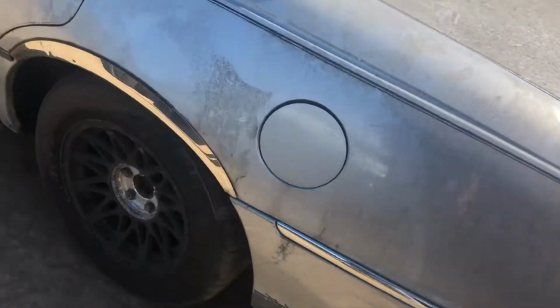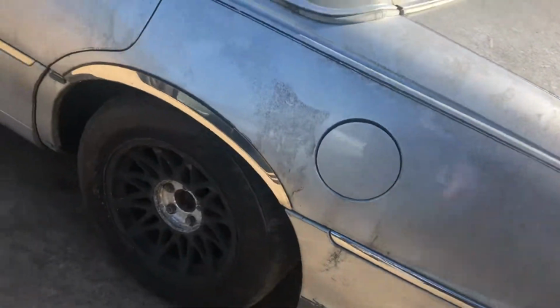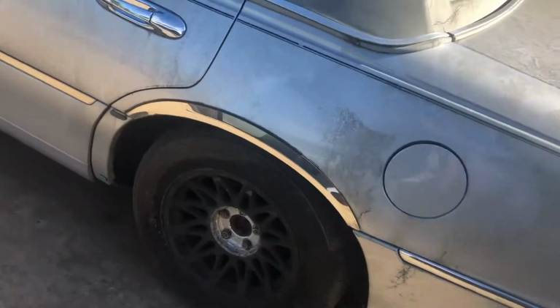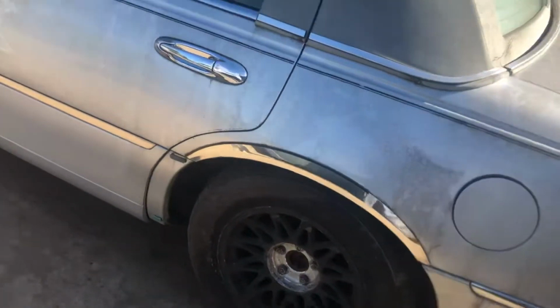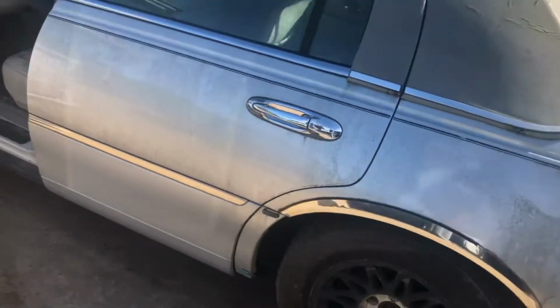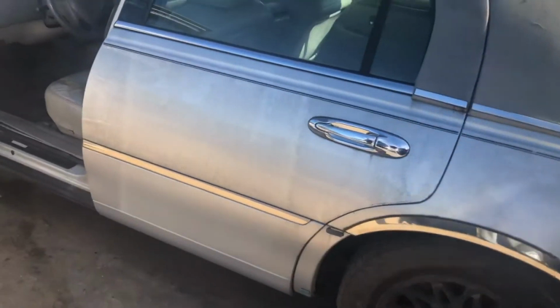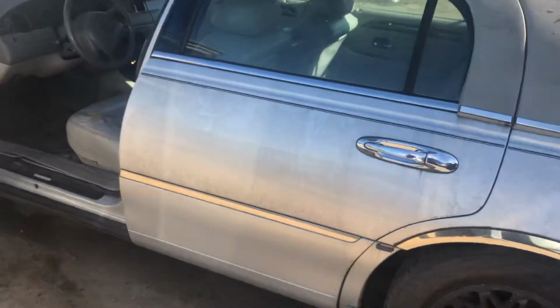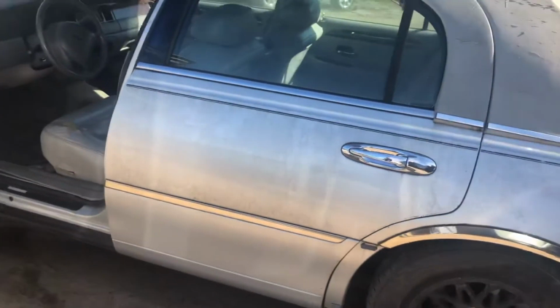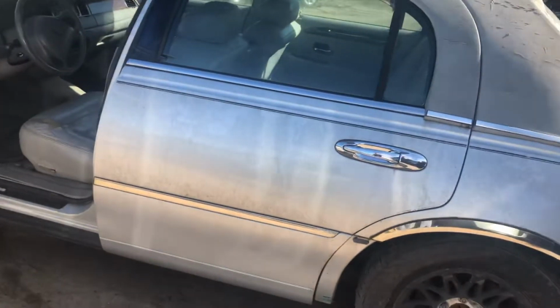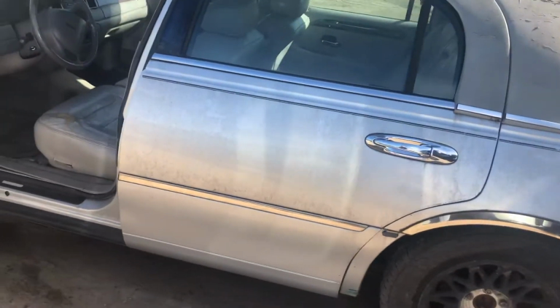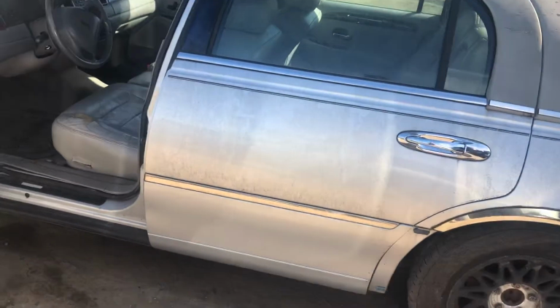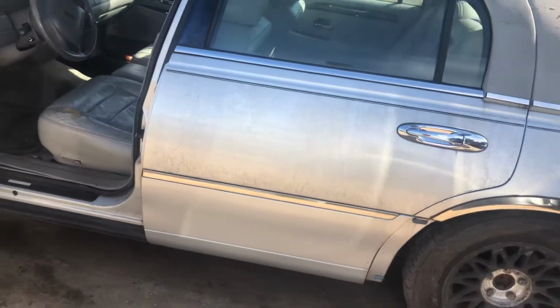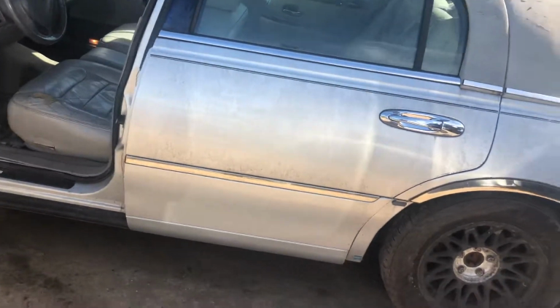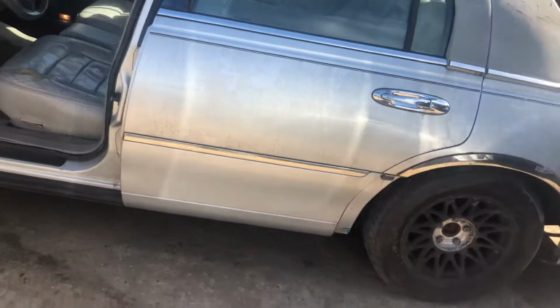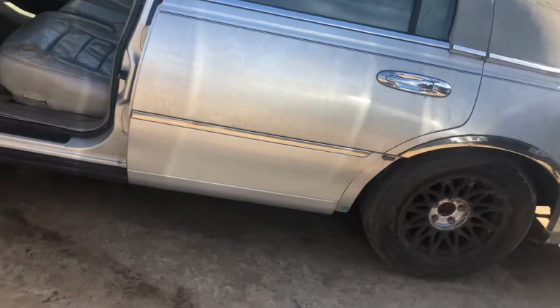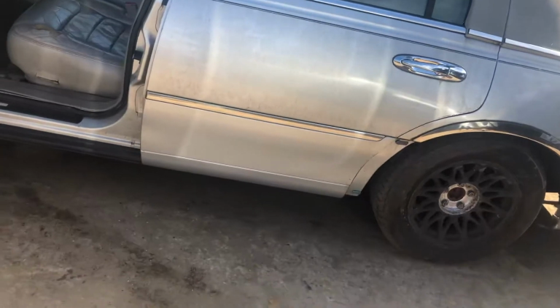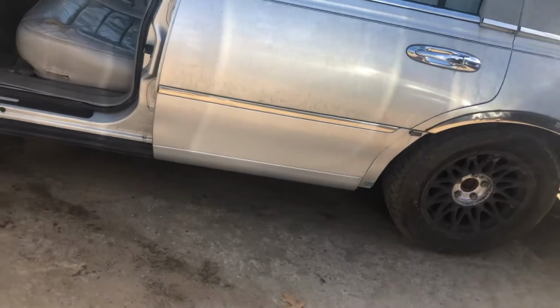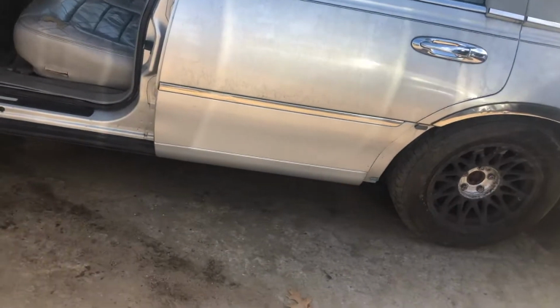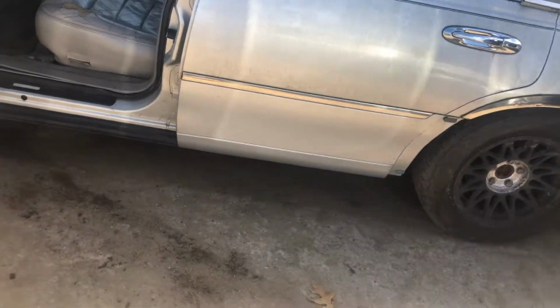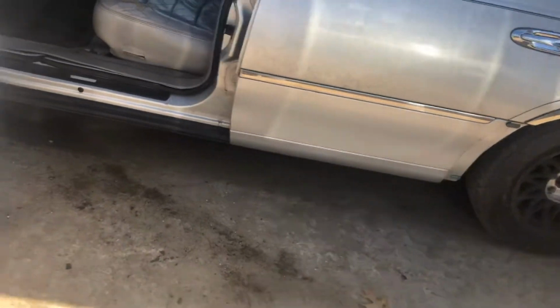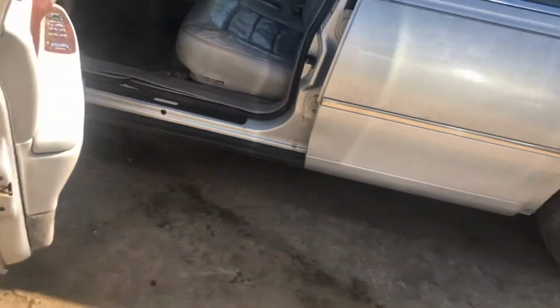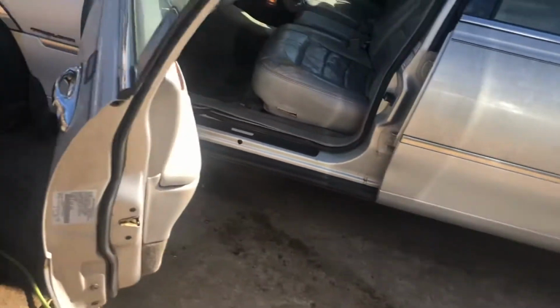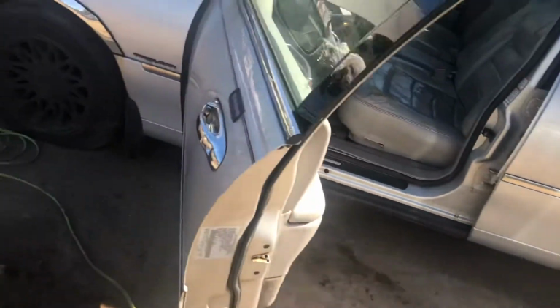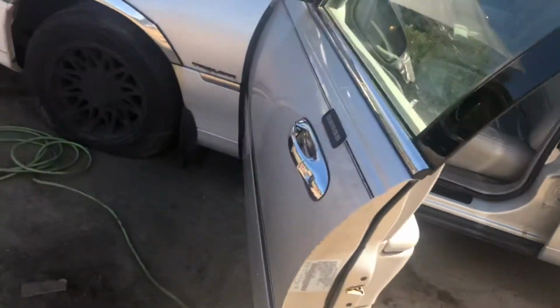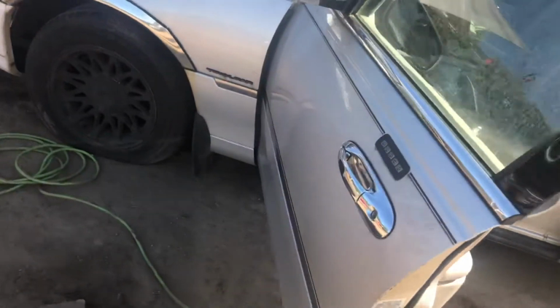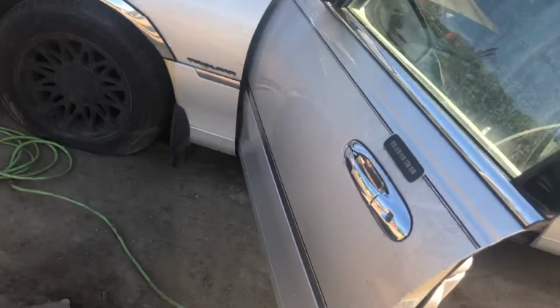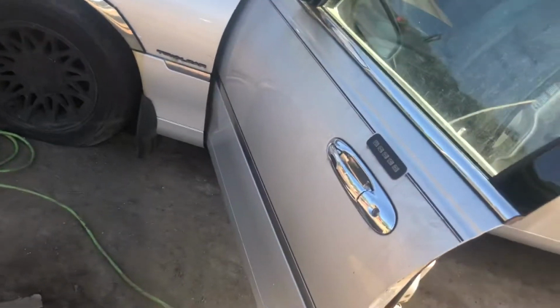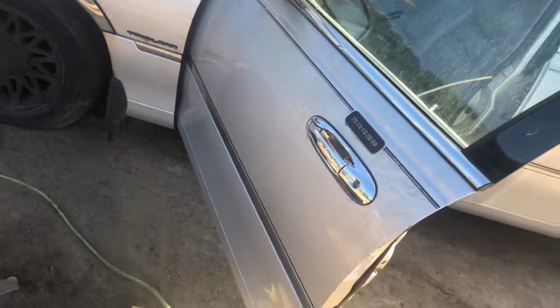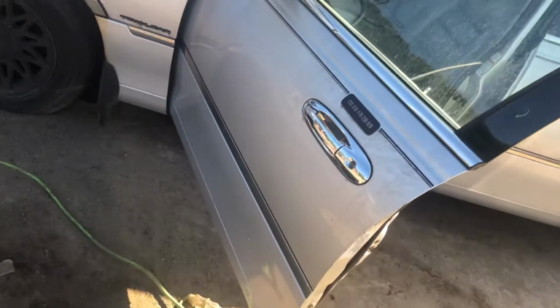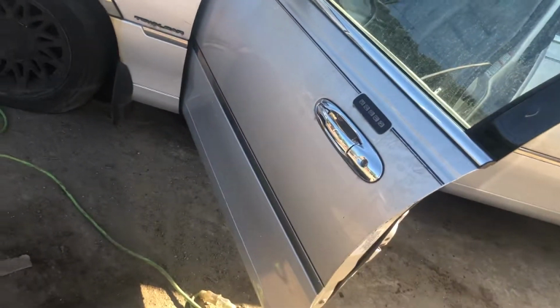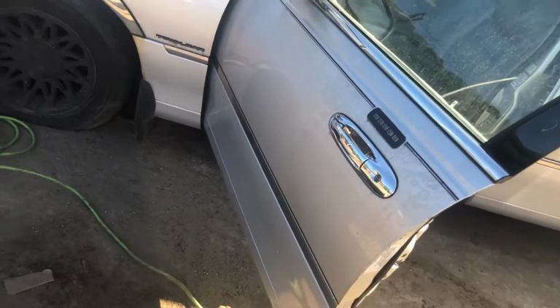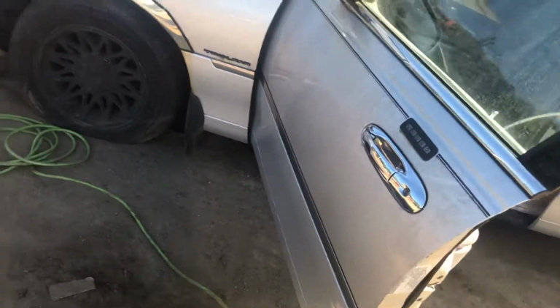Quarter looks good. Good rear door. Good front door.